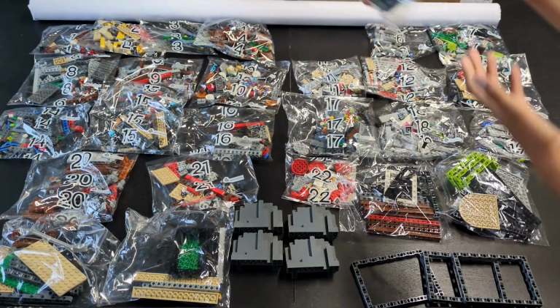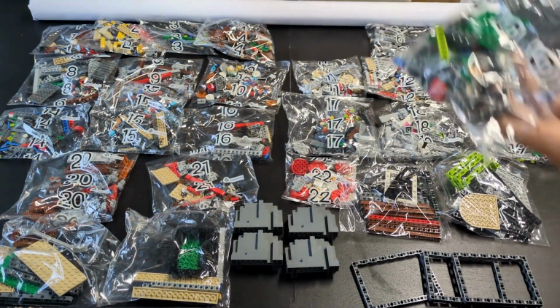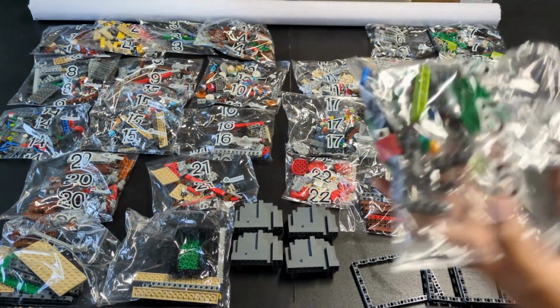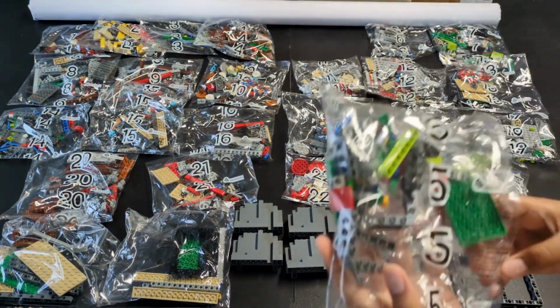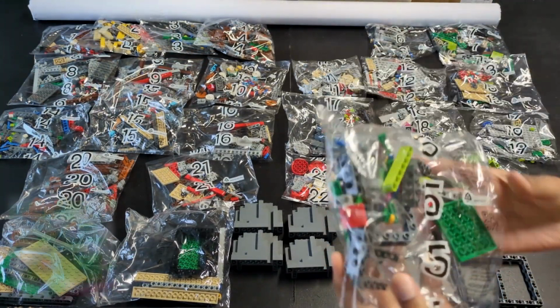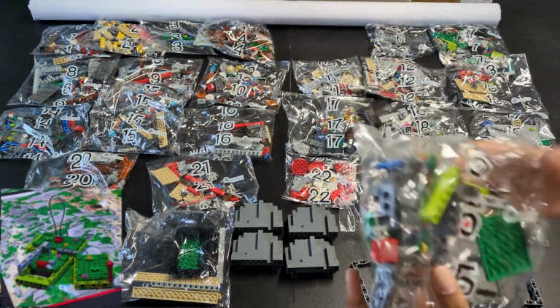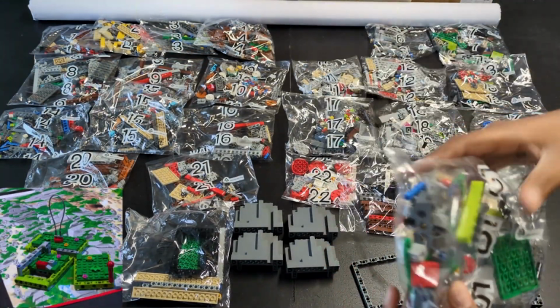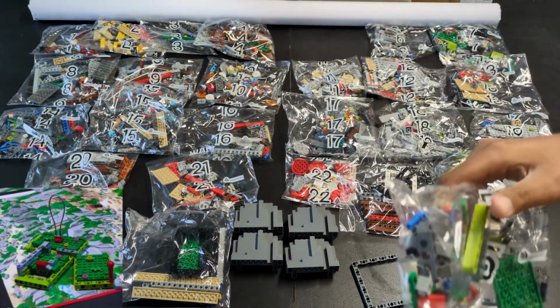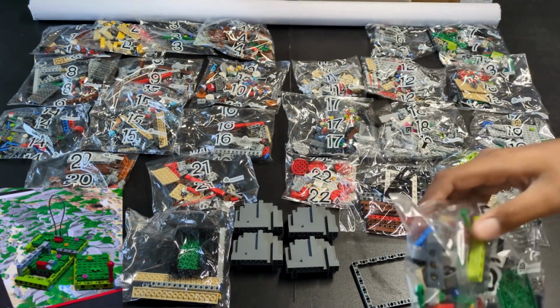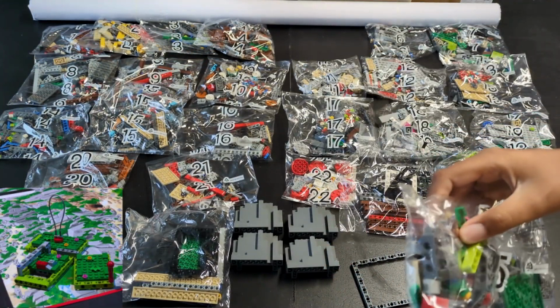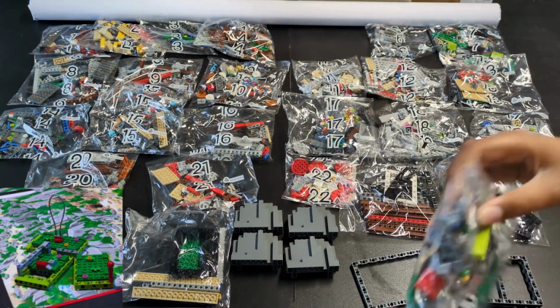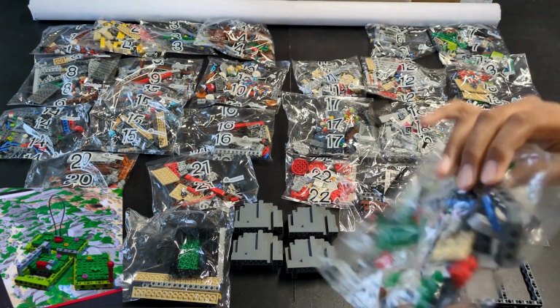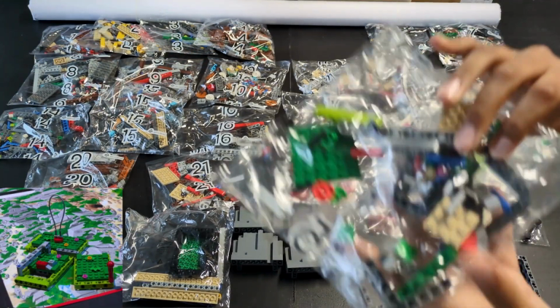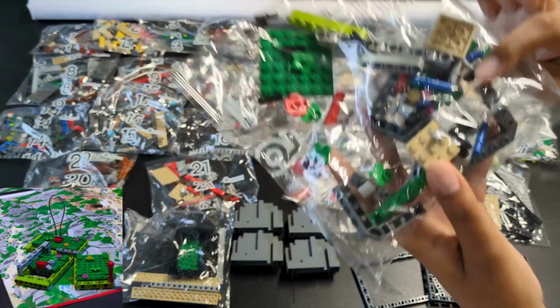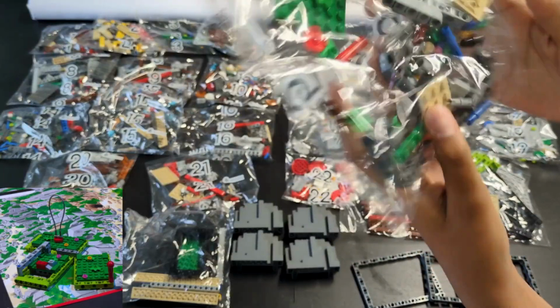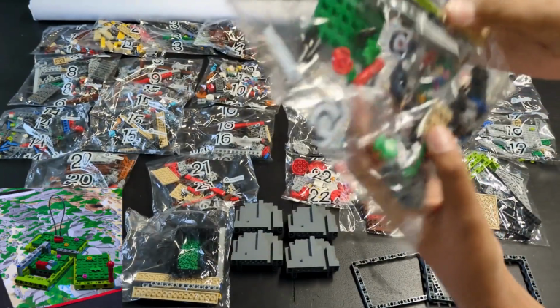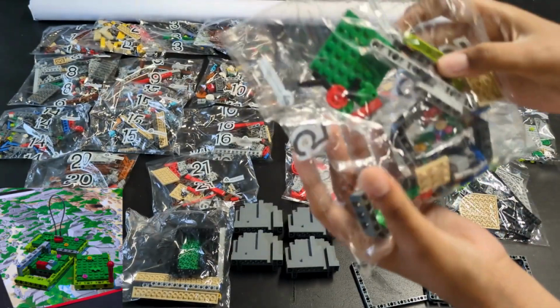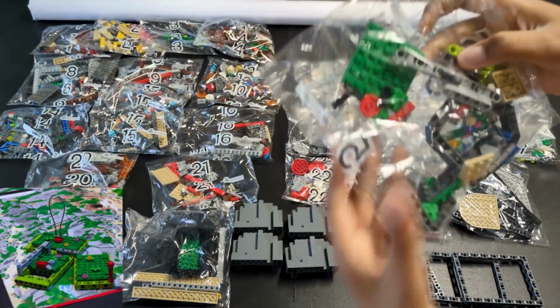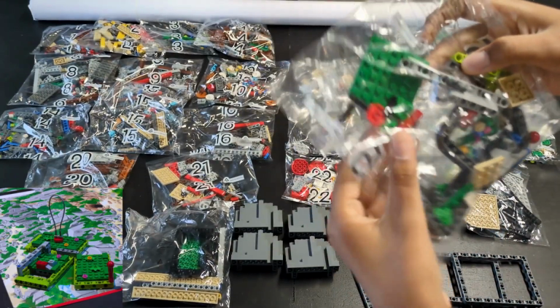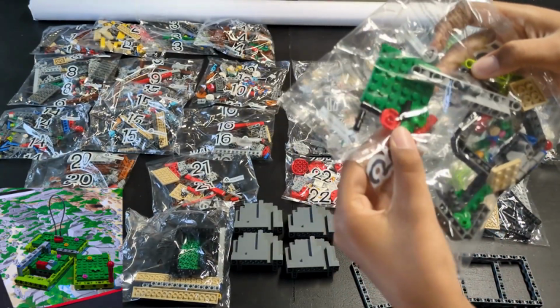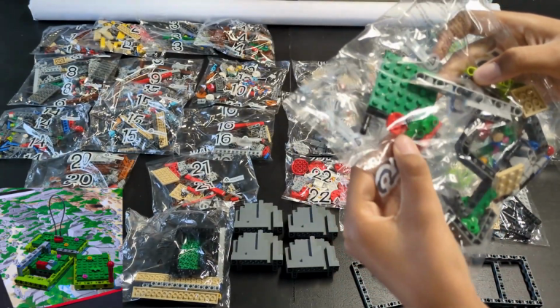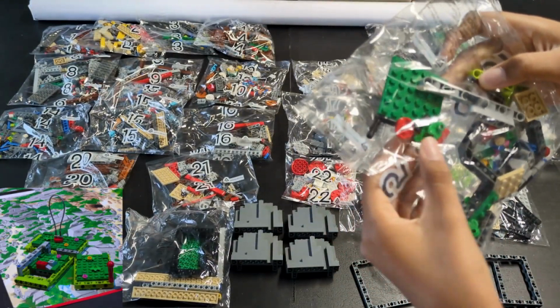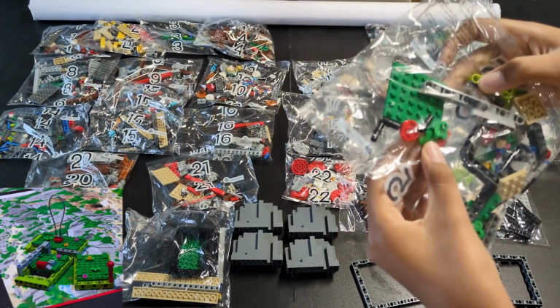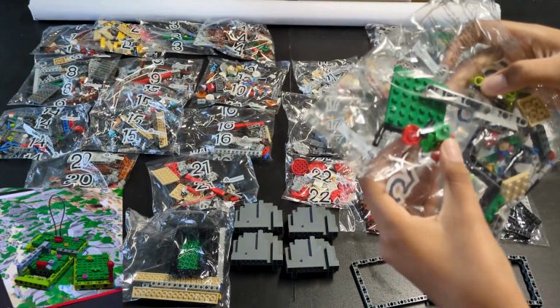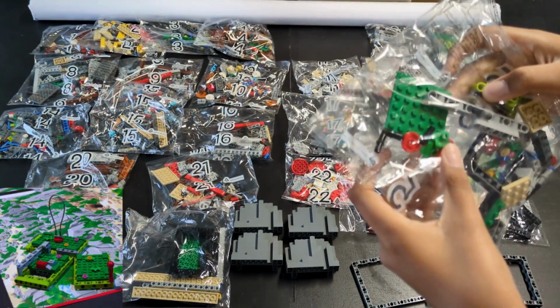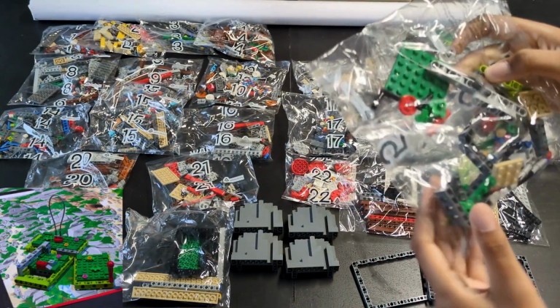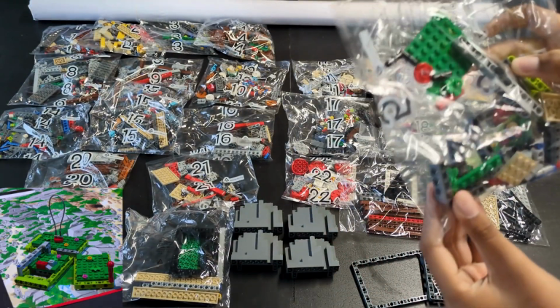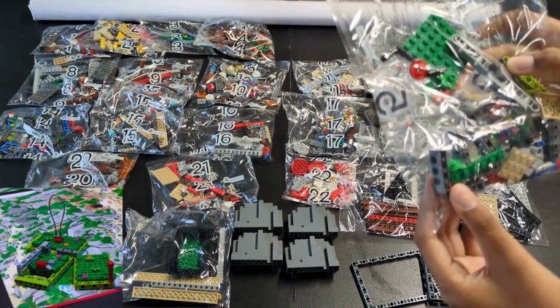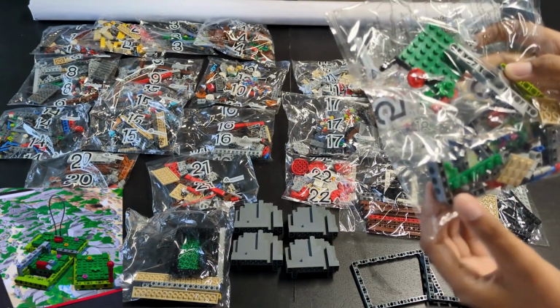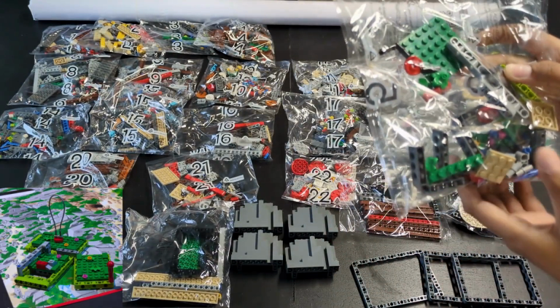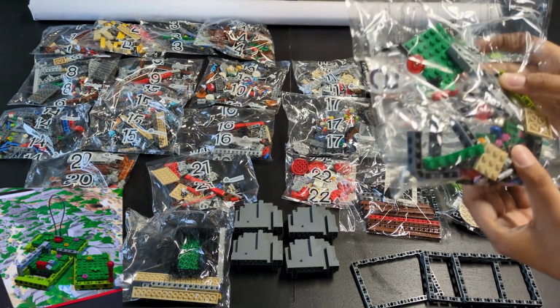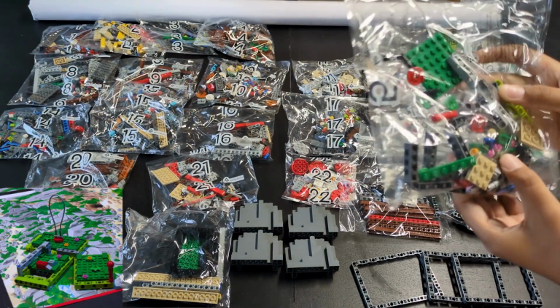Bag five is for the moving garden. There are a lot of these leaf pieces, and we are sure the light green frames from the unnumbered bags go with this mission.